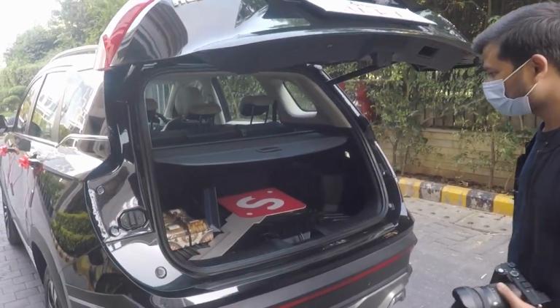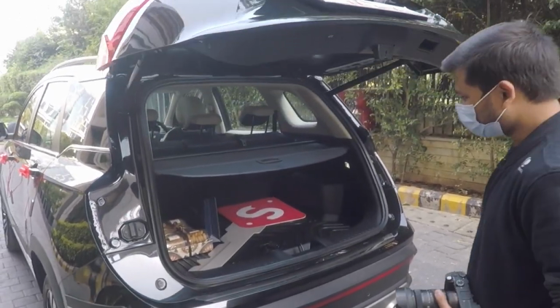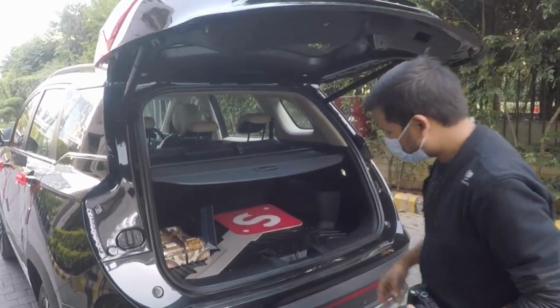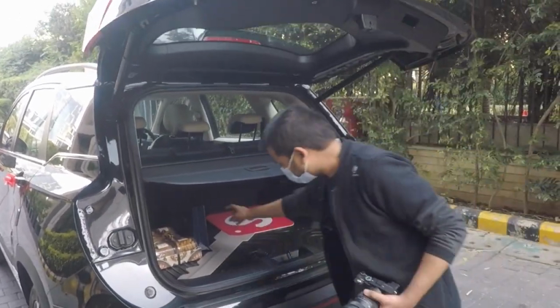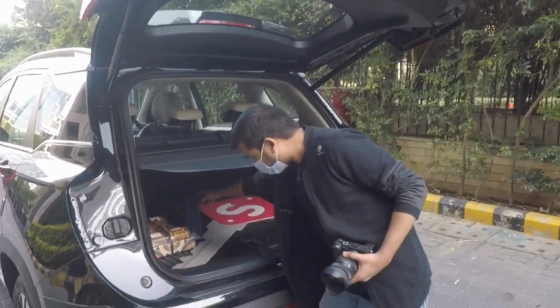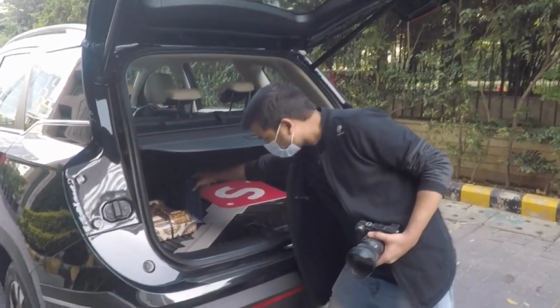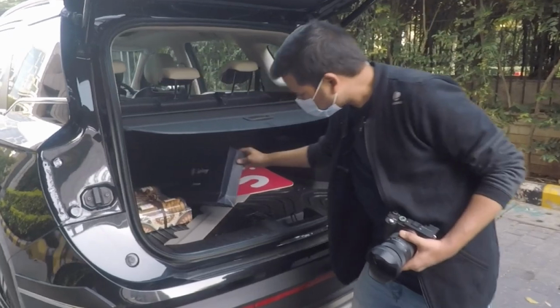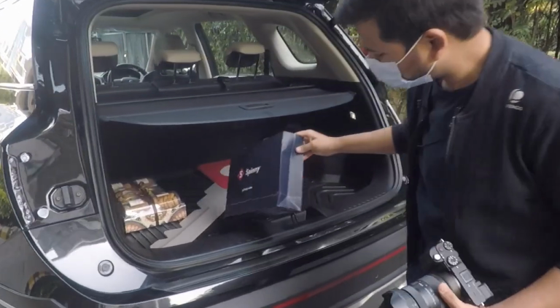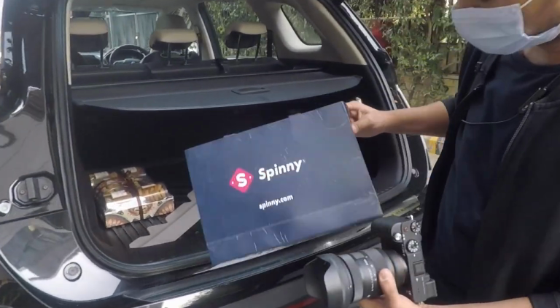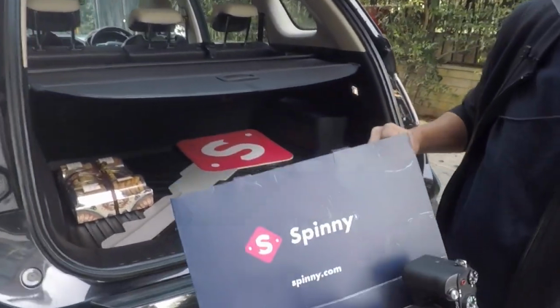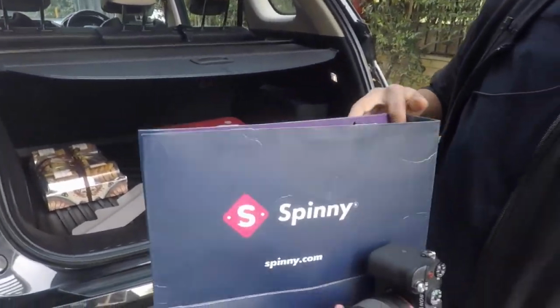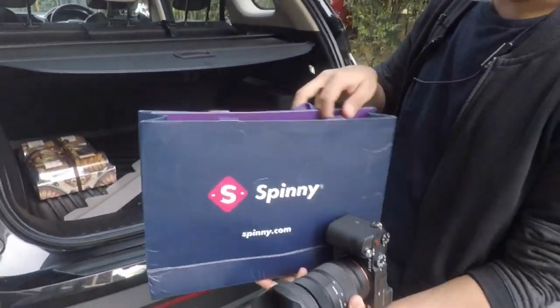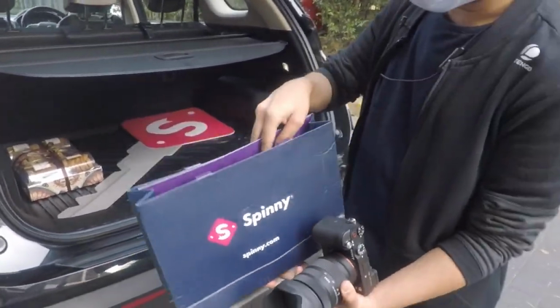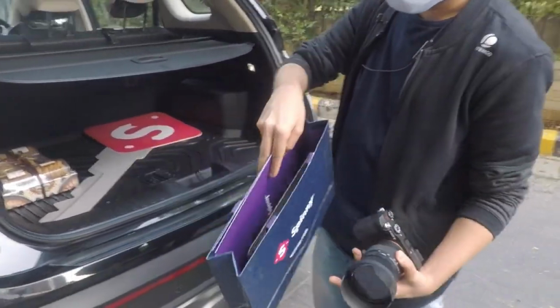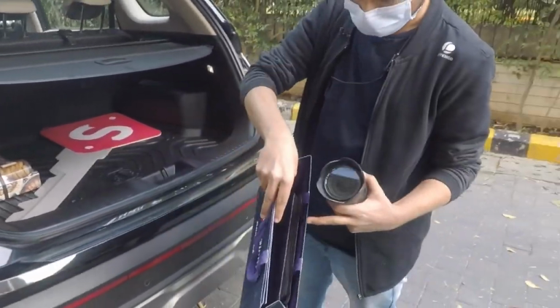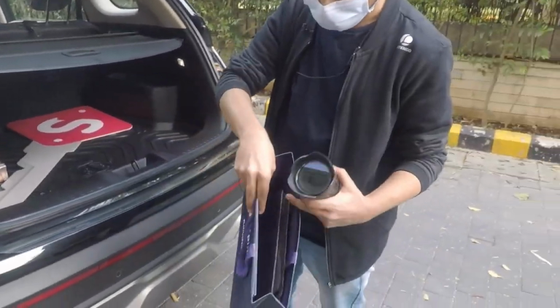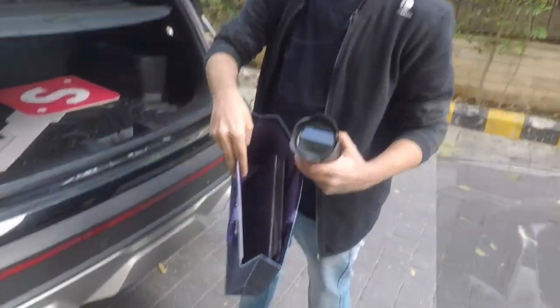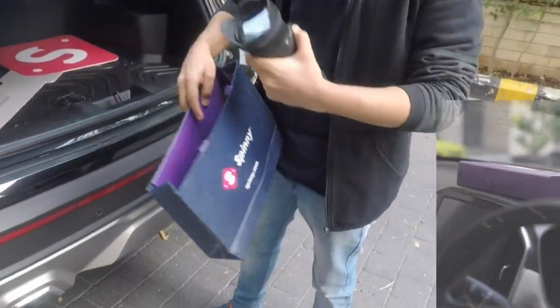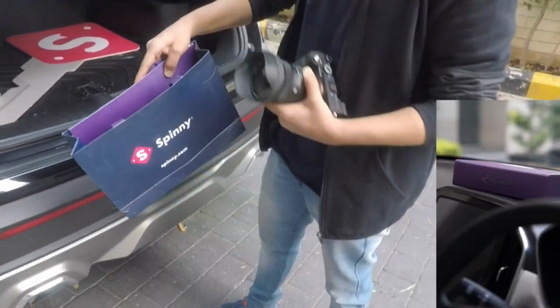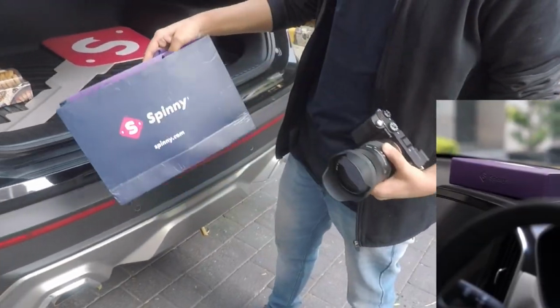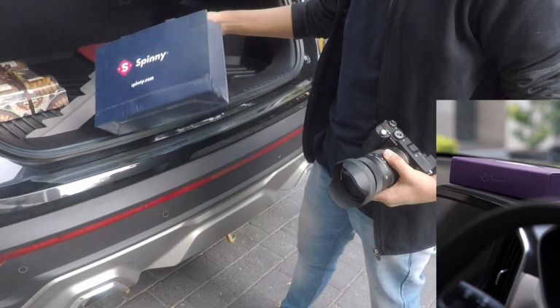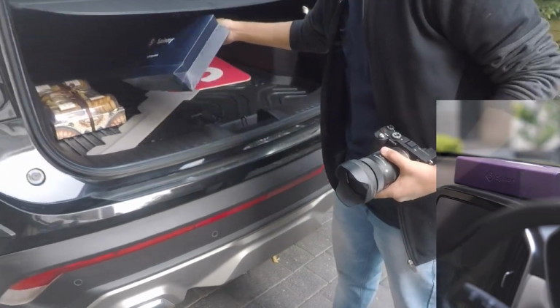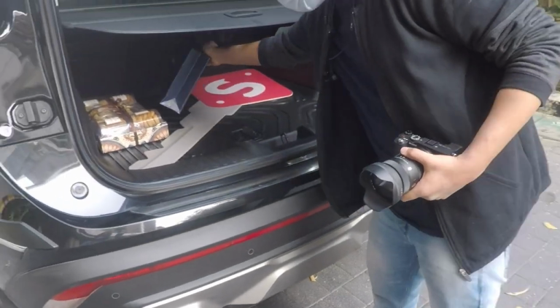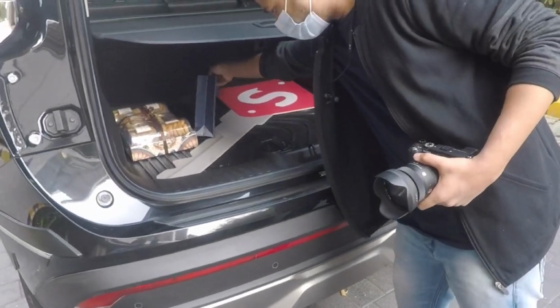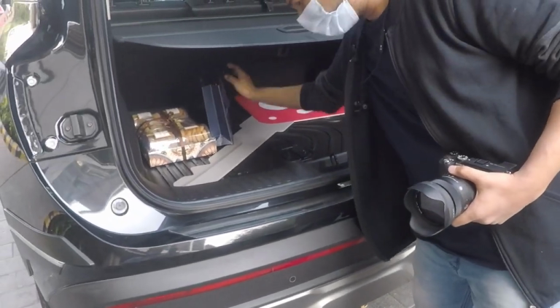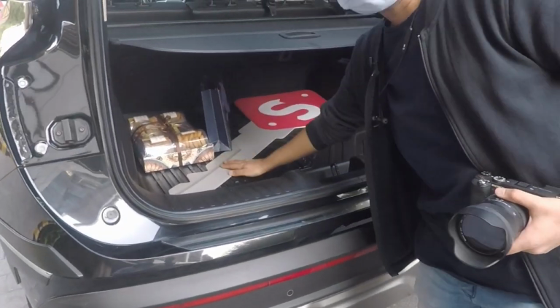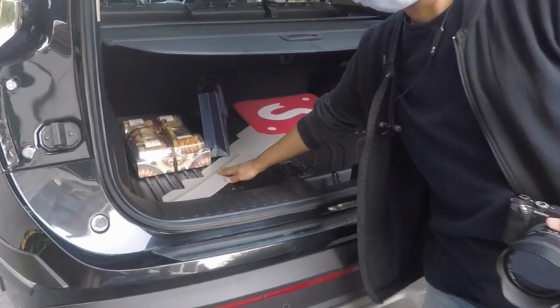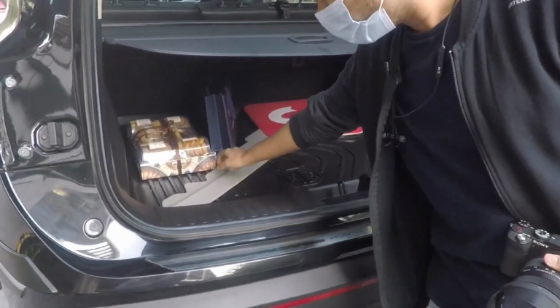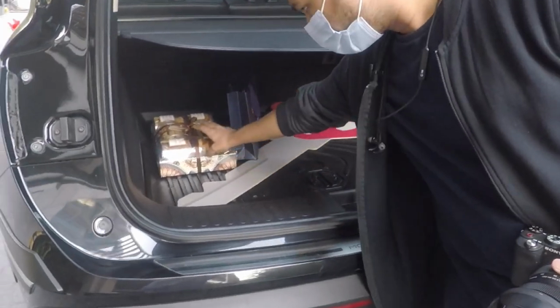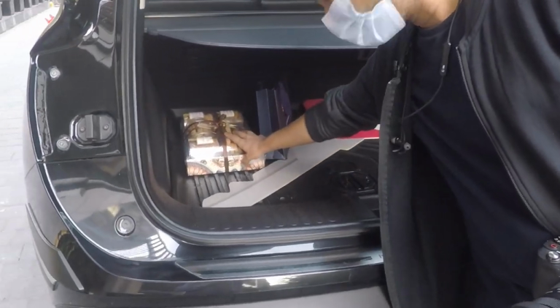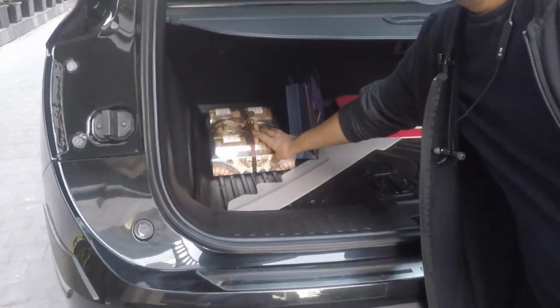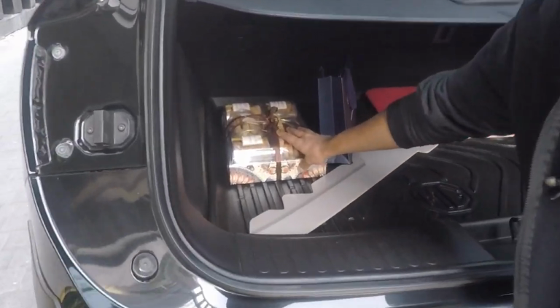This is a Spinny handbag — we give all the documents. This is in the tissue water car. This is a Spinny gift for the shoot — a little gift from Spinny.